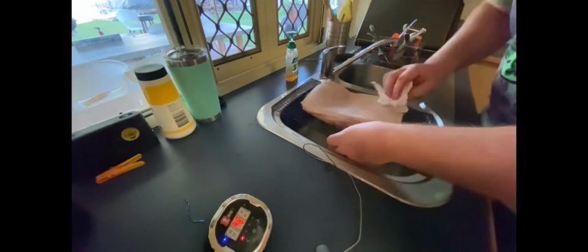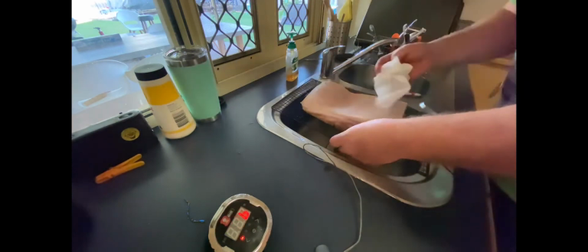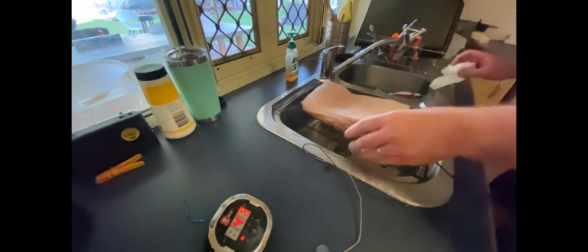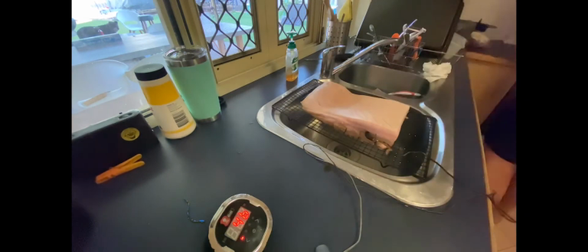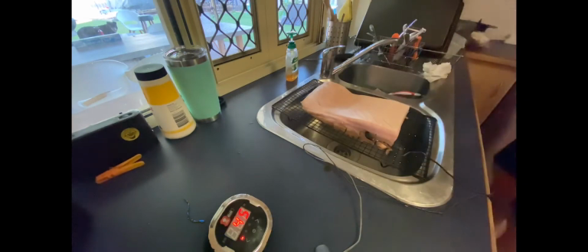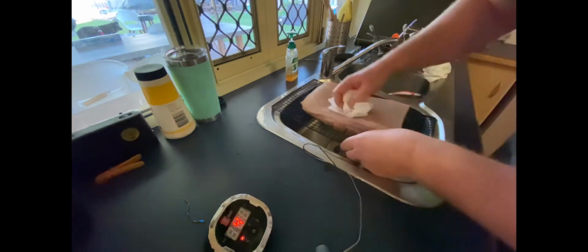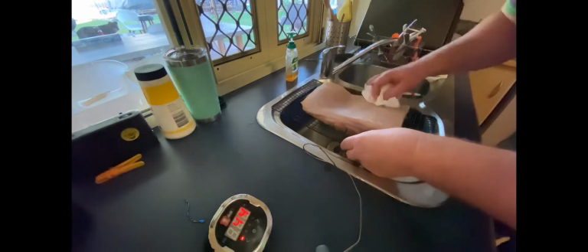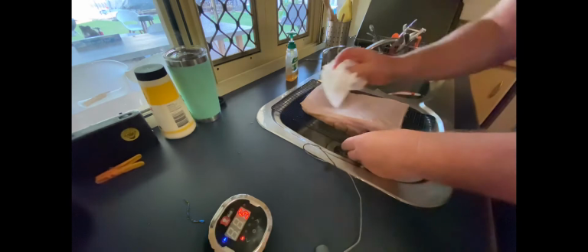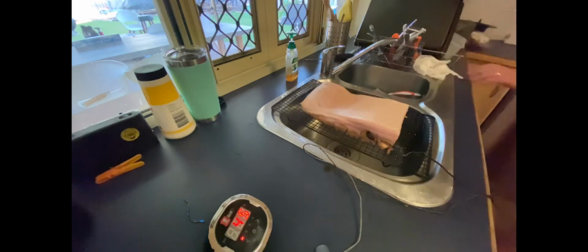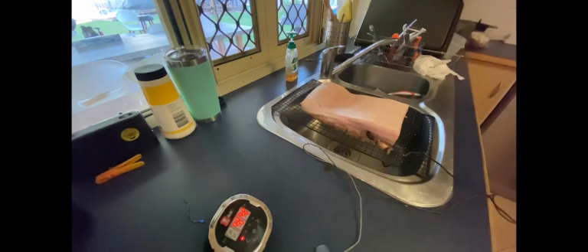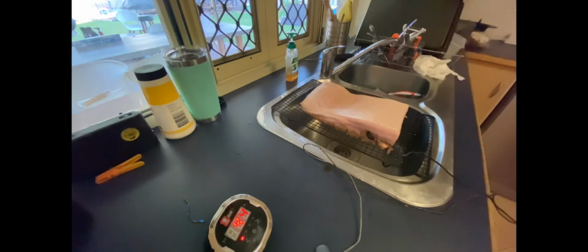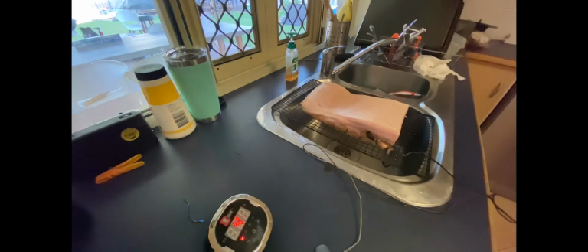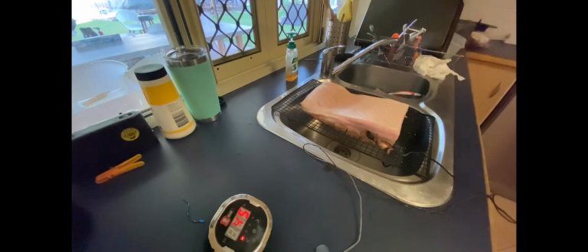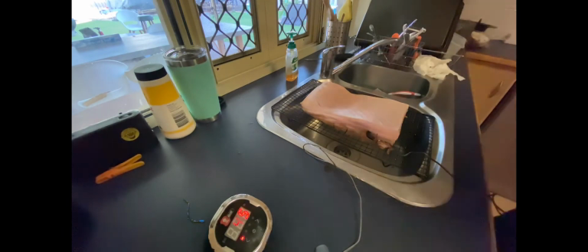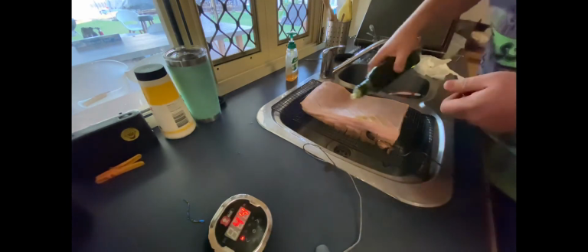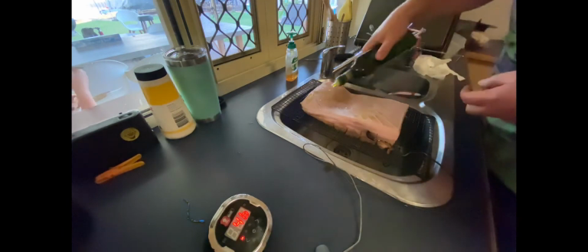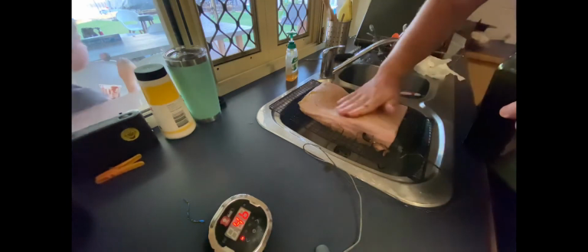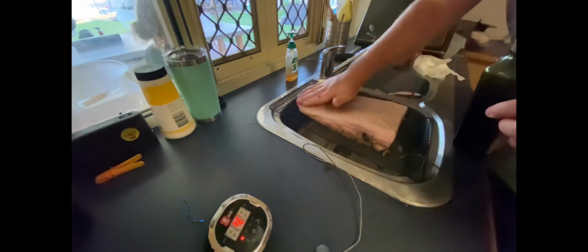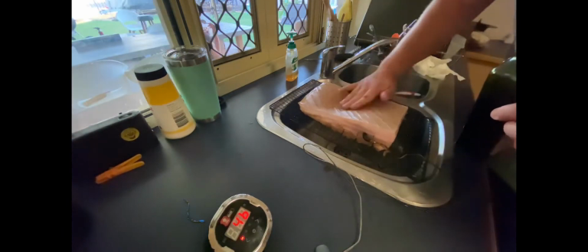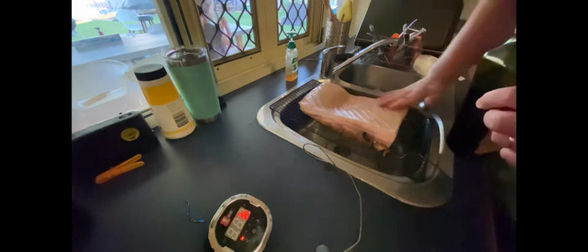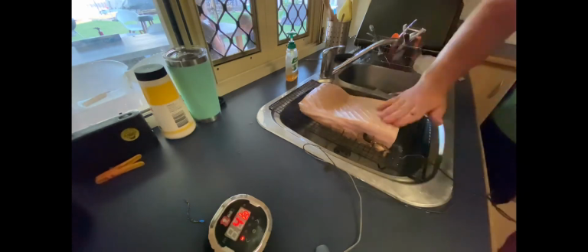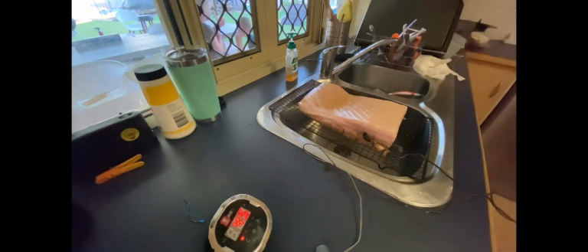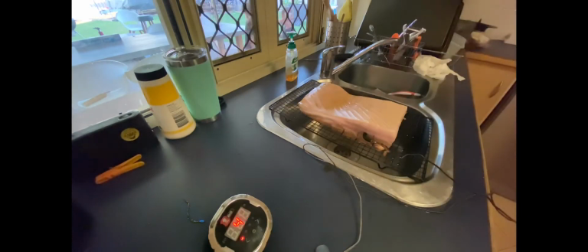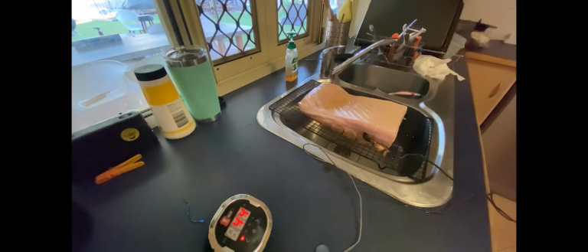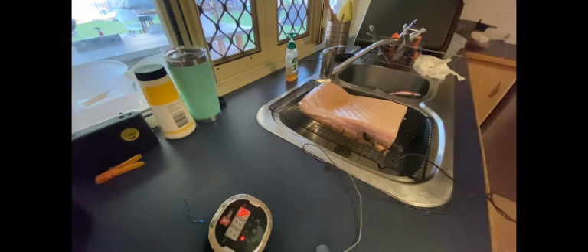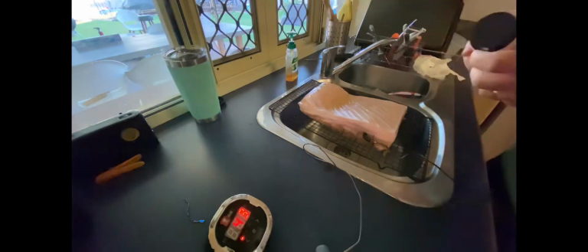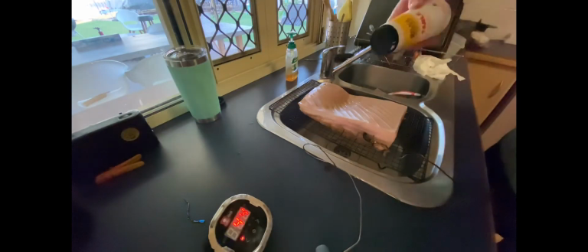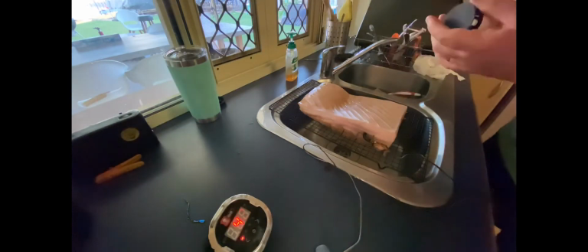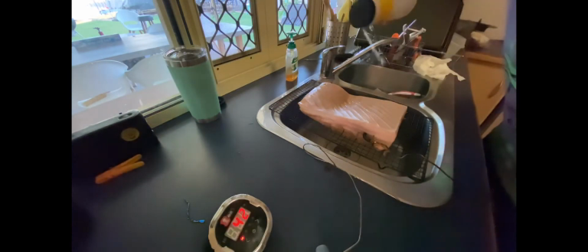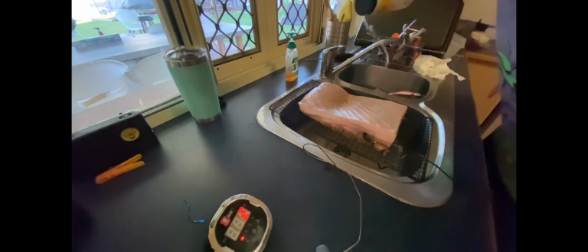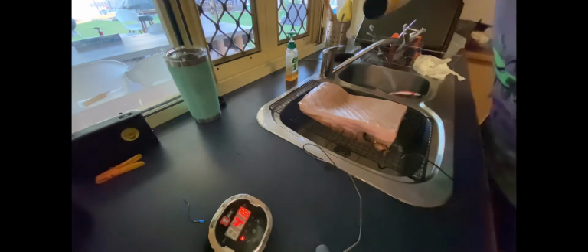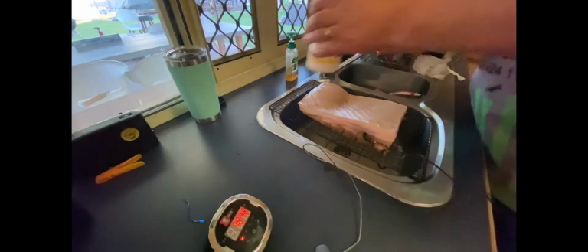And then I've pulled it out and poured some hot water over the skin to open it up. Once I've poured the hot water over the skin, I'll then rub some olive oil into it, a little bit more salt. And then put it on the barbecue.